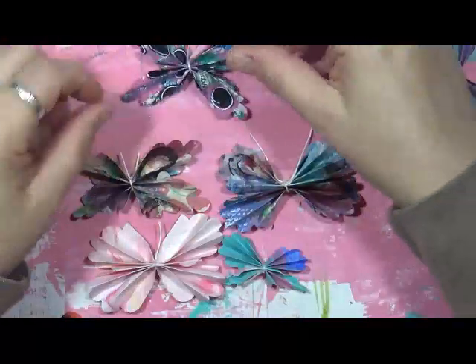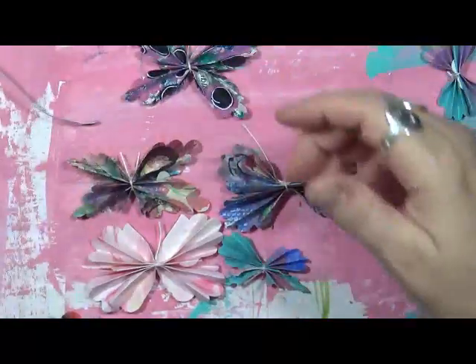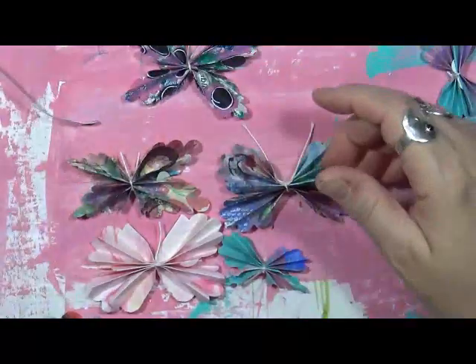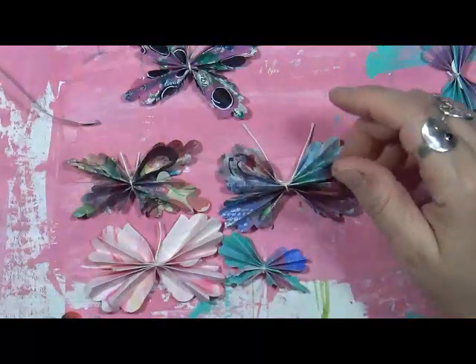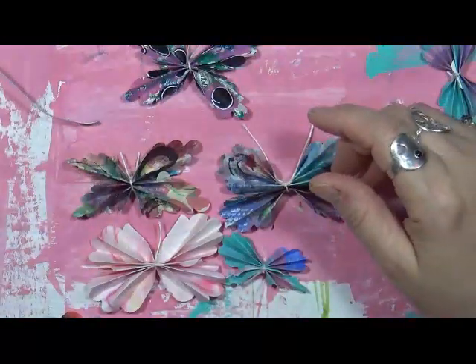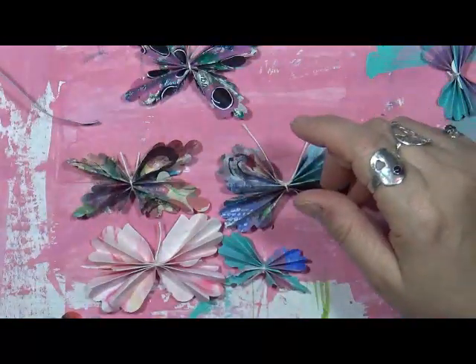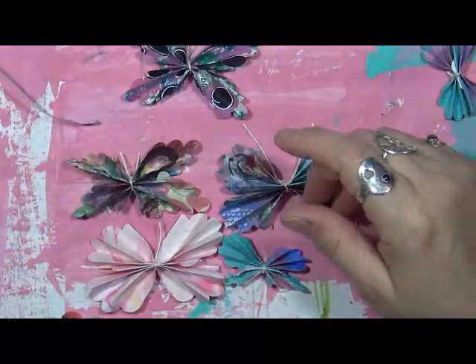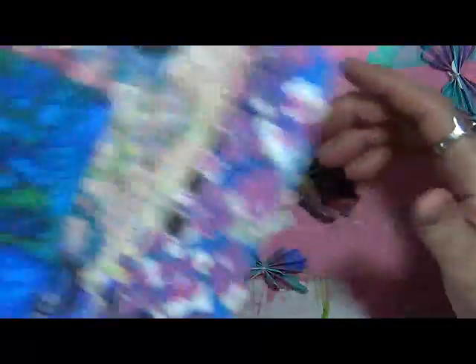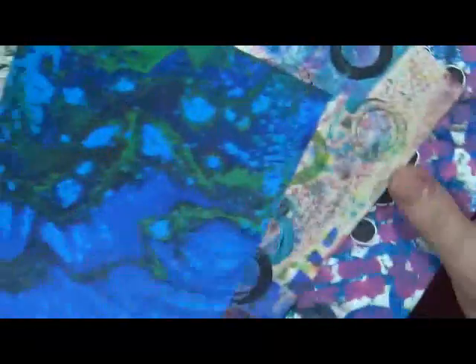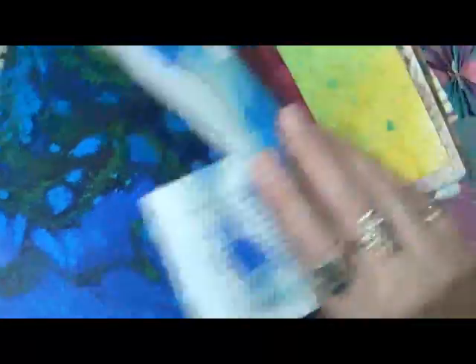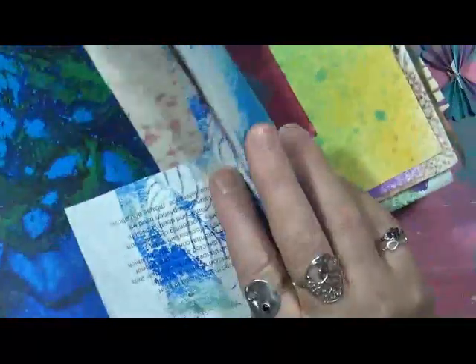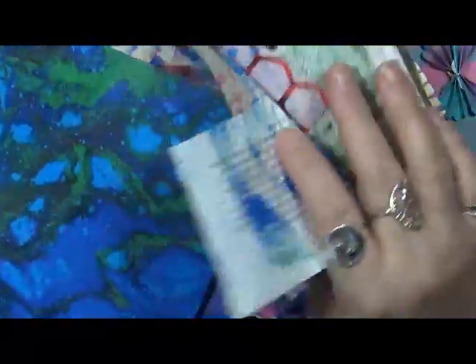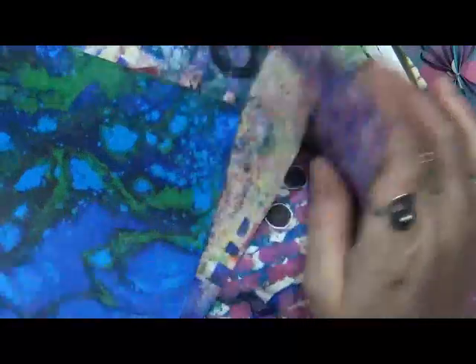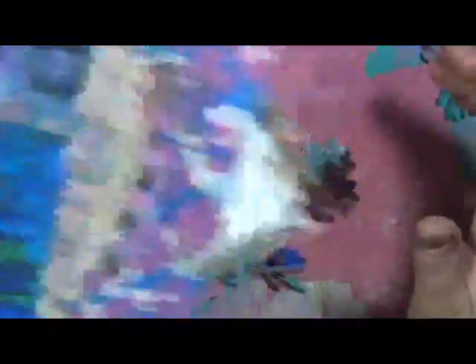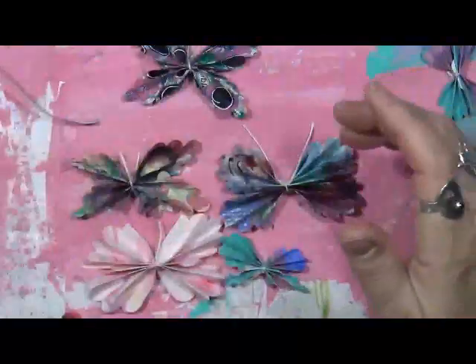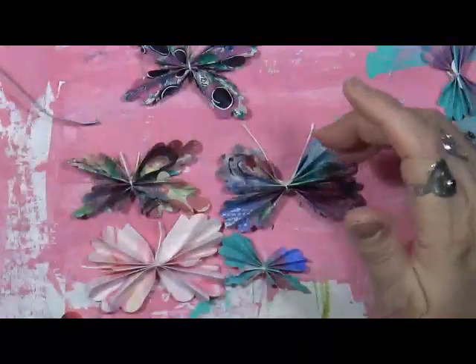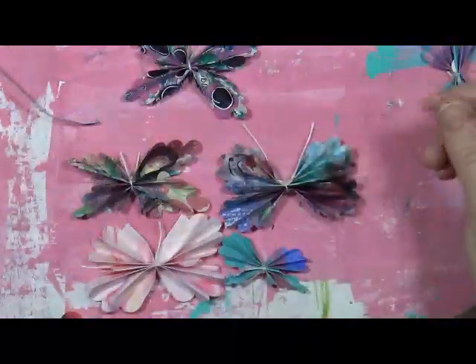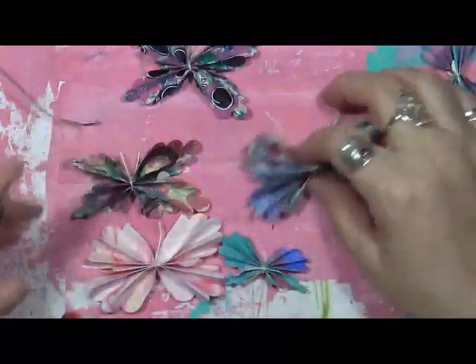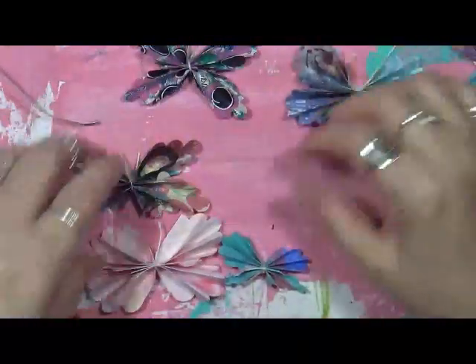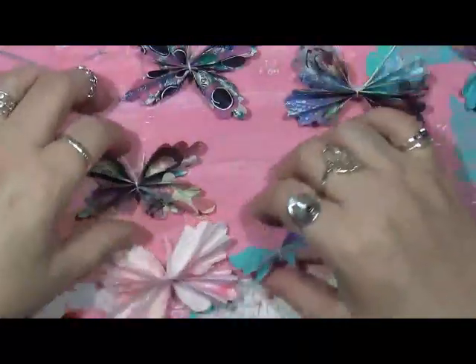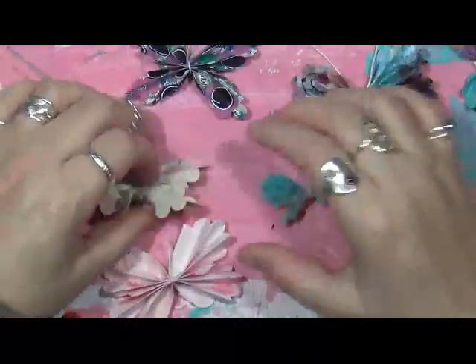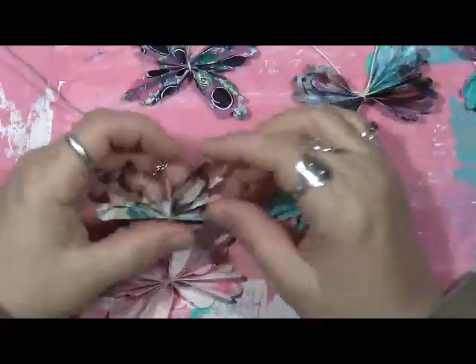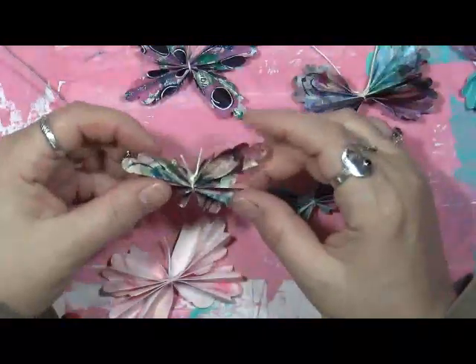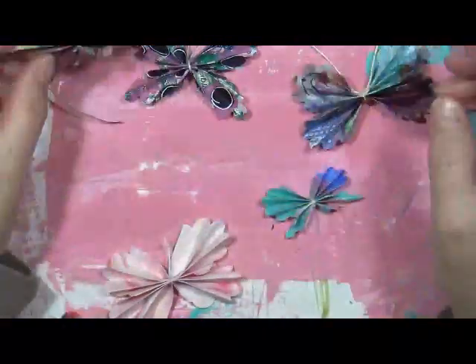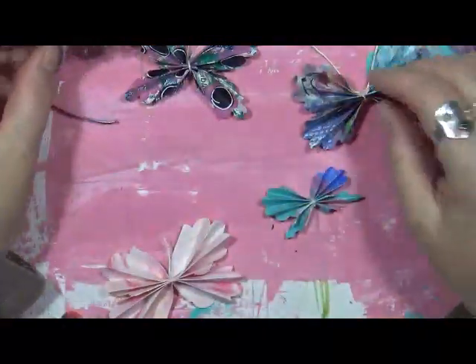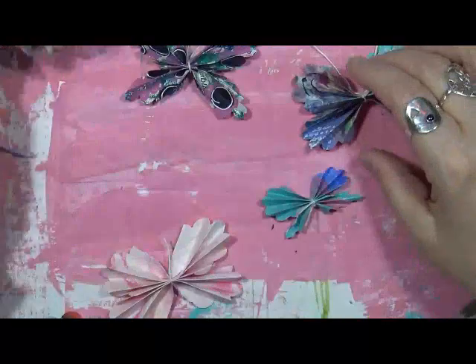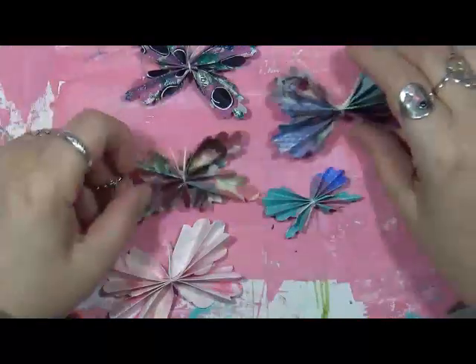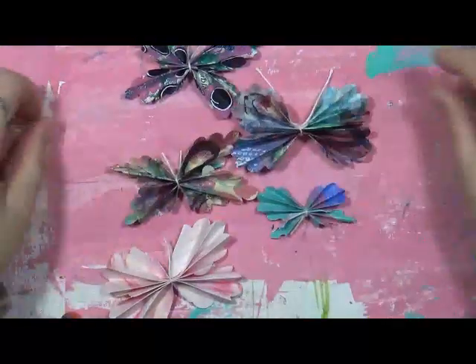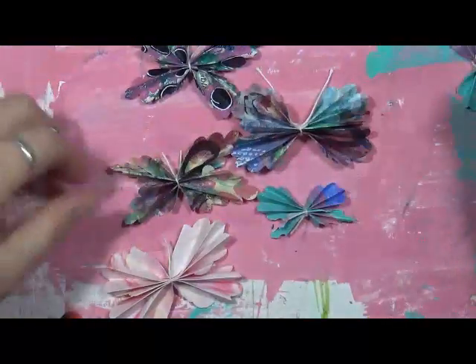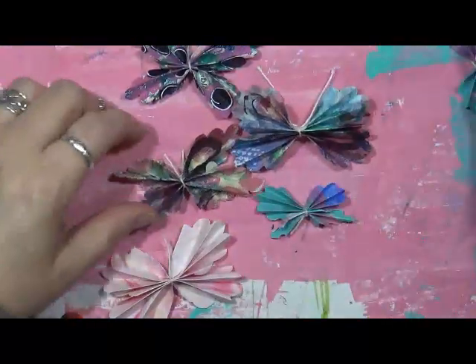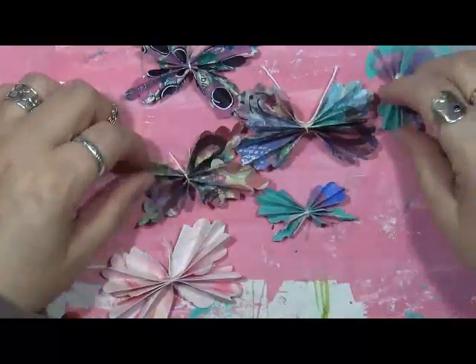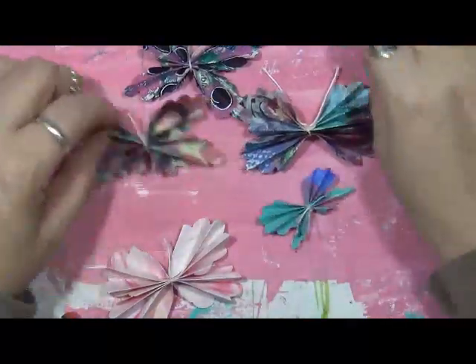I have a bunch of — of course we all have a bunch of painted papers, right? So I sat here and I'm like, I just want to play around and do something different with them. So I decided to make these butterflies.